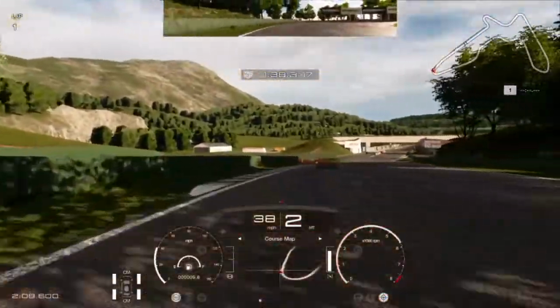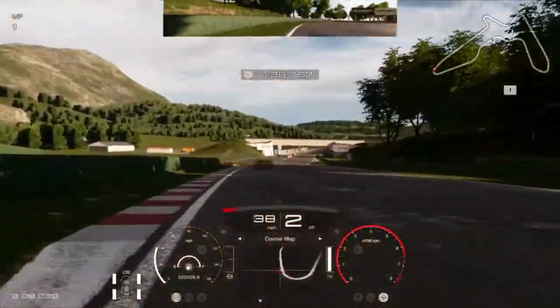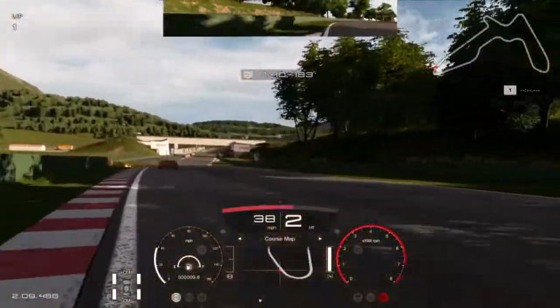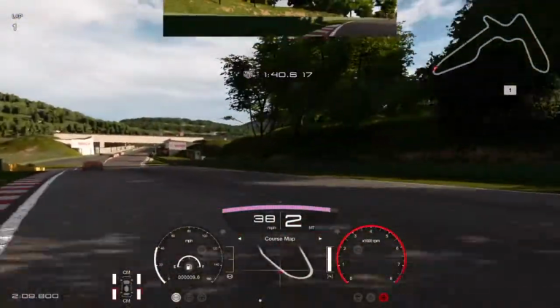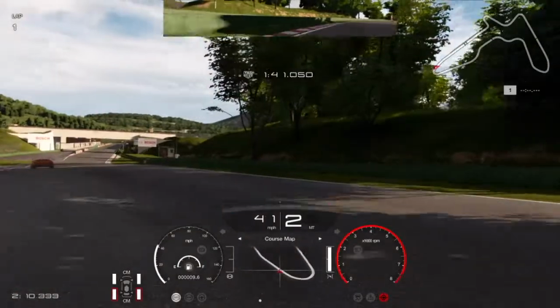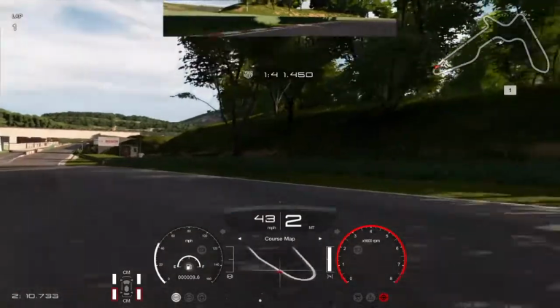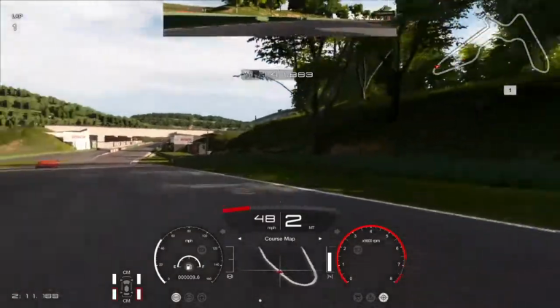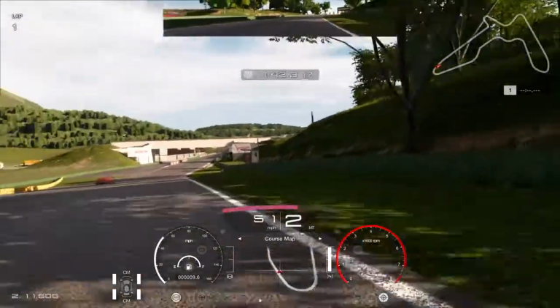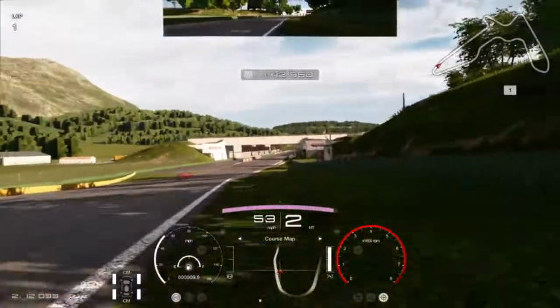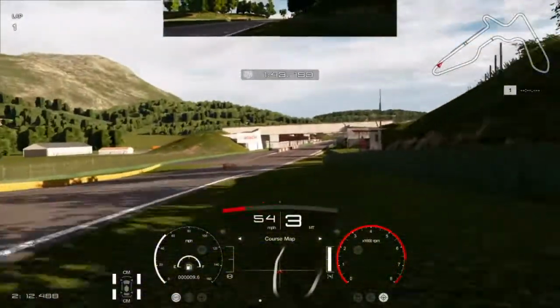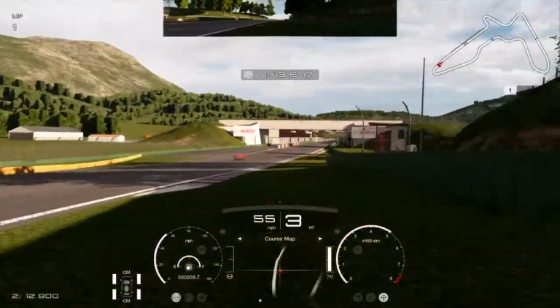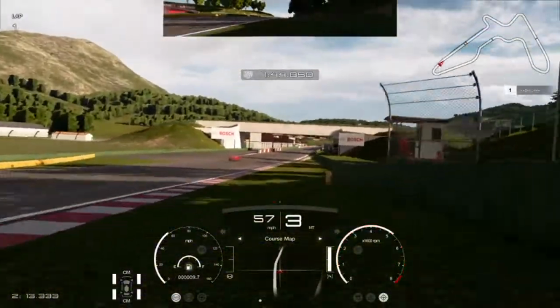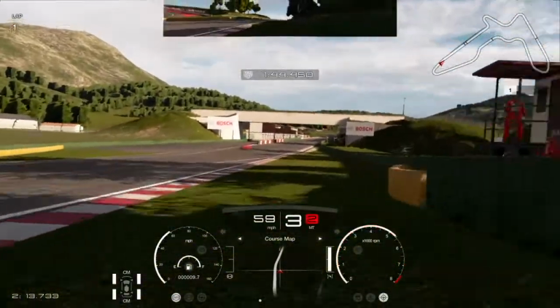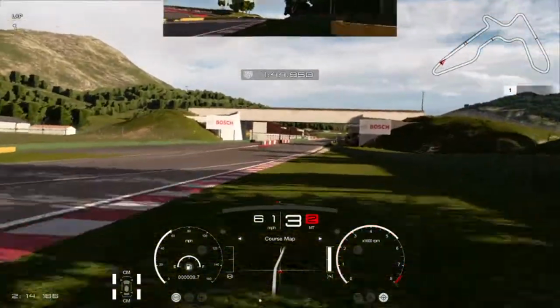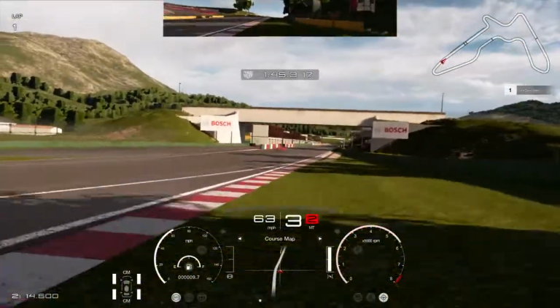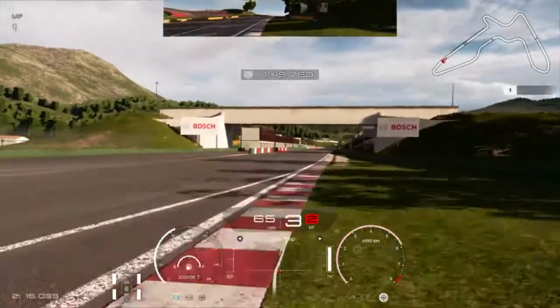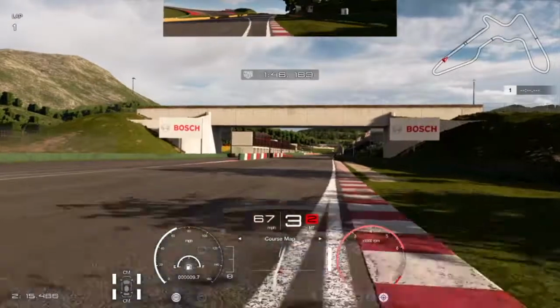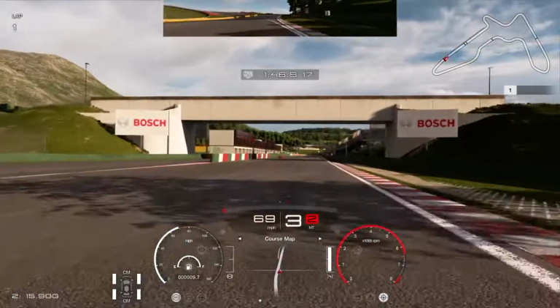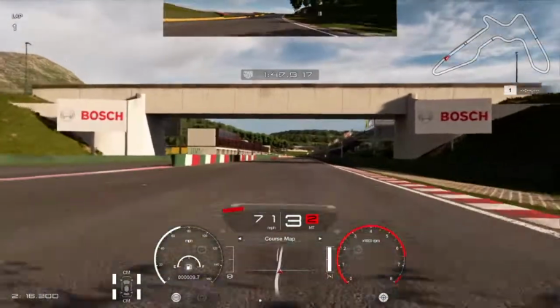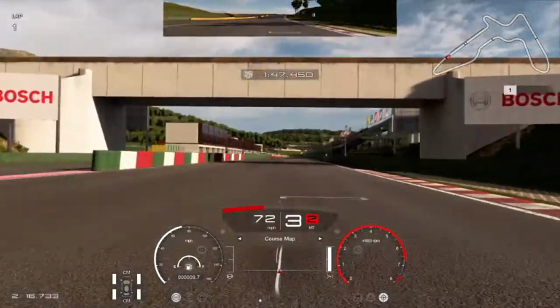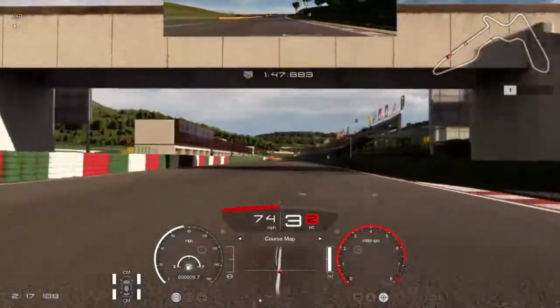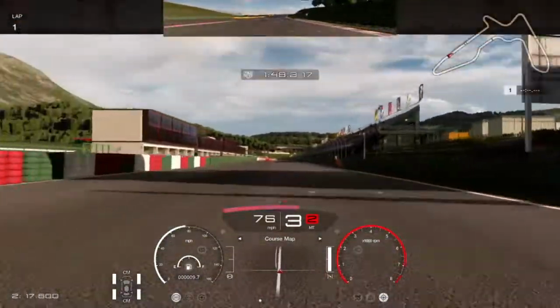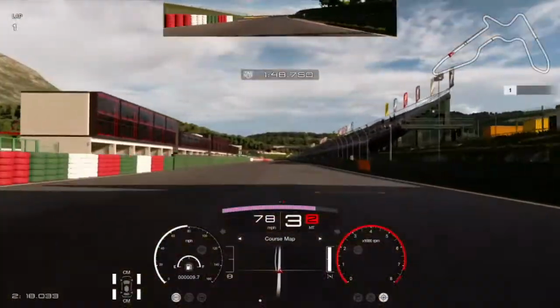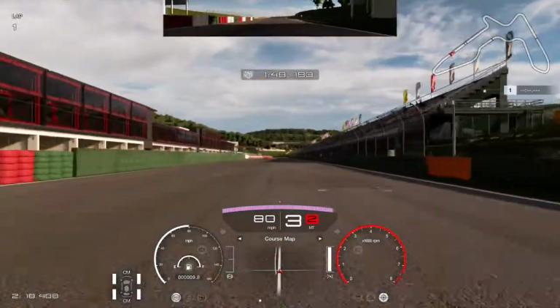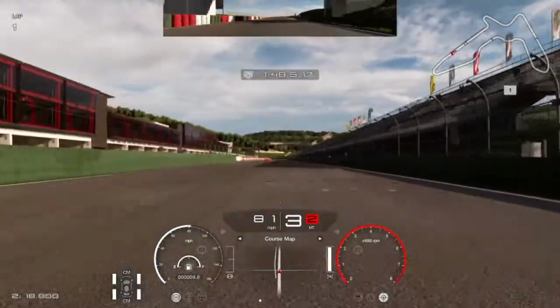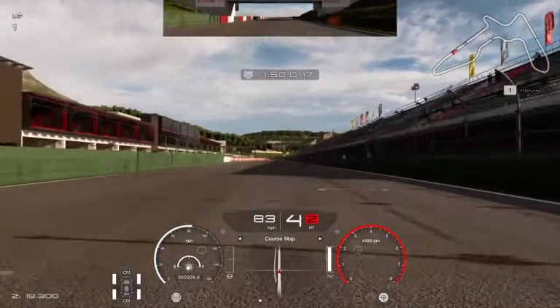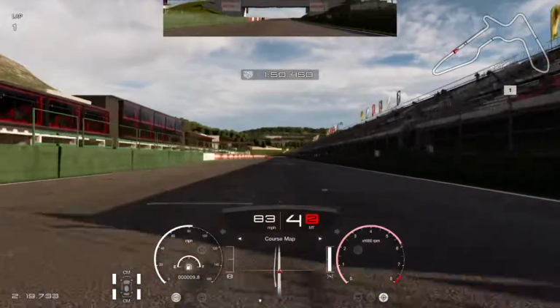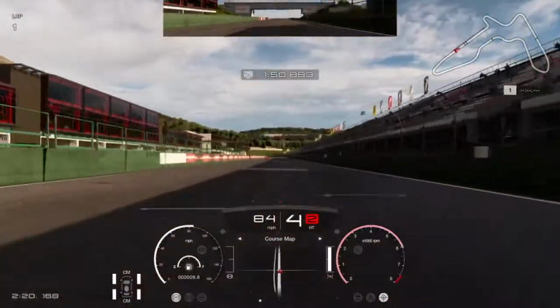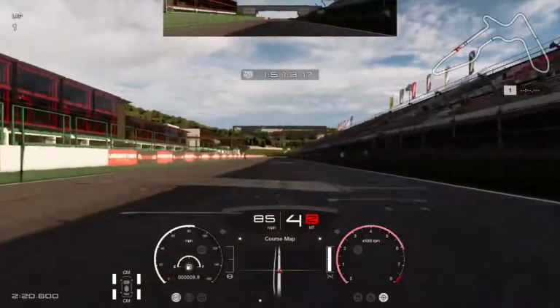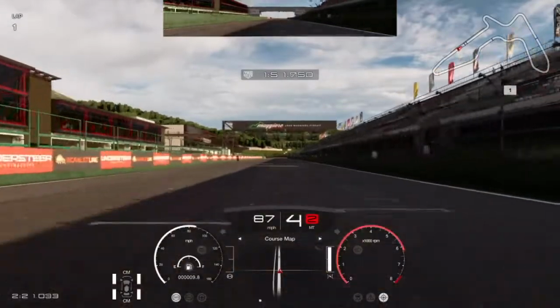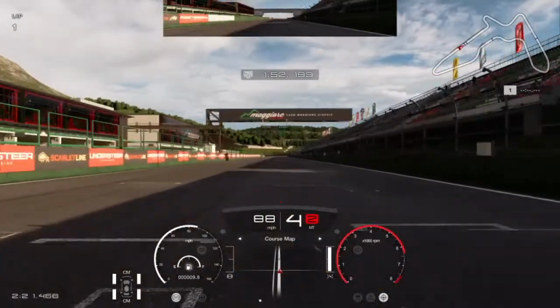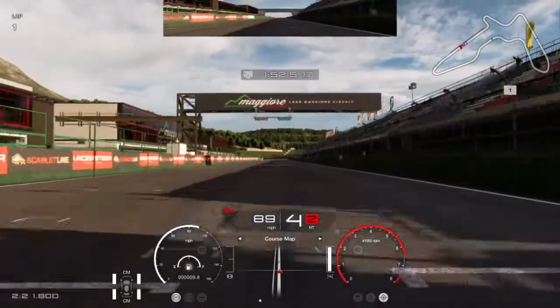You do have to be on your toes with the Mild setting, because it doesn't do much to adjust the attitude of the car unless you or another assist are also trying to calm it down. Also keep in mind for both settings that tire choice and suspension setup will play into how active and forgiving the CSA is.